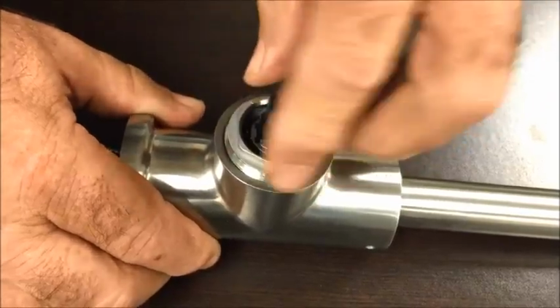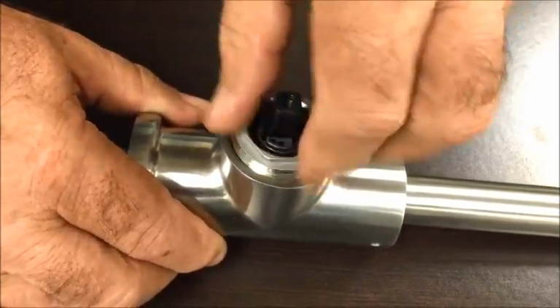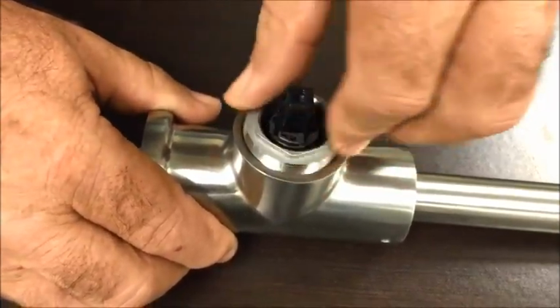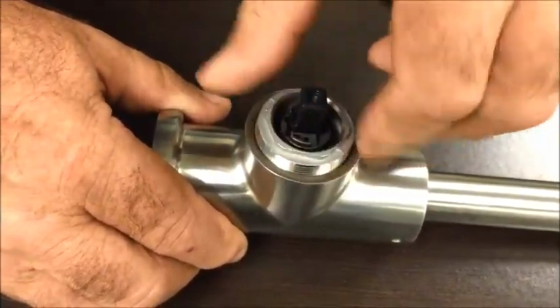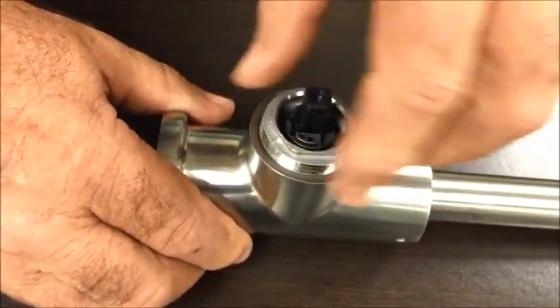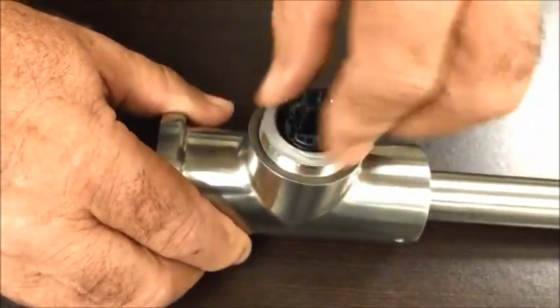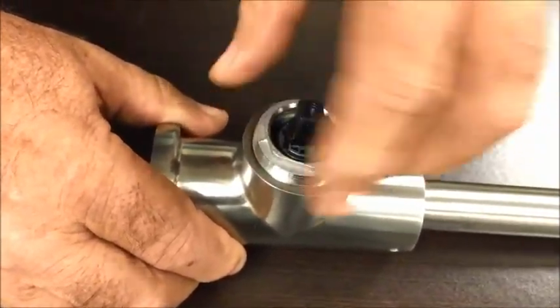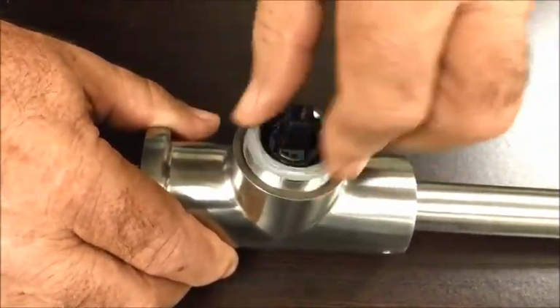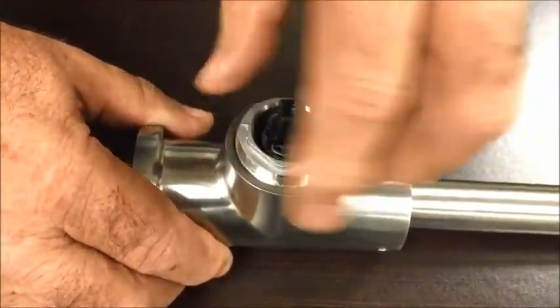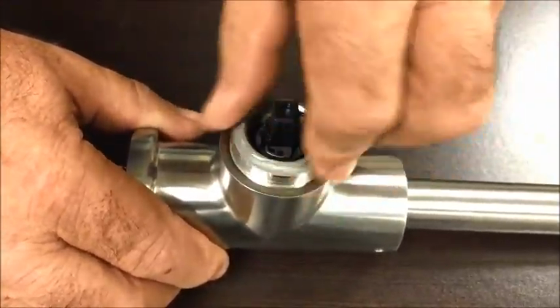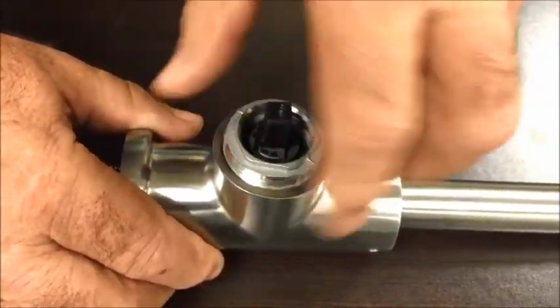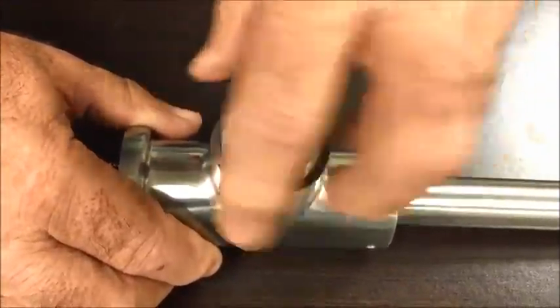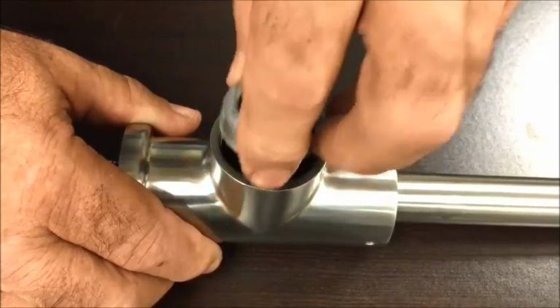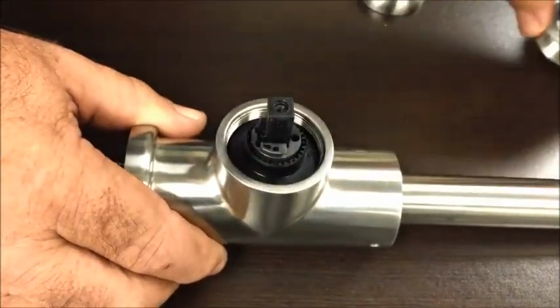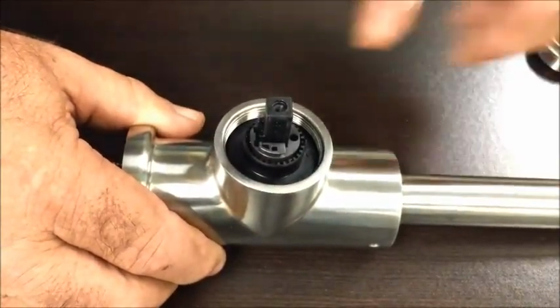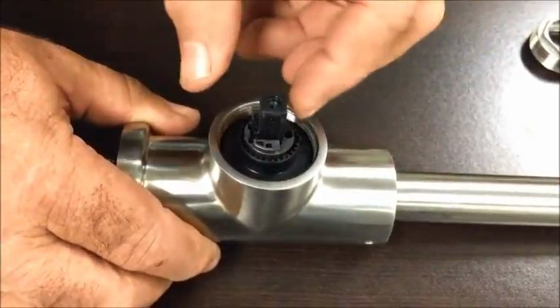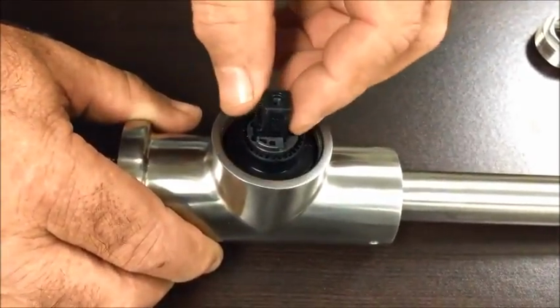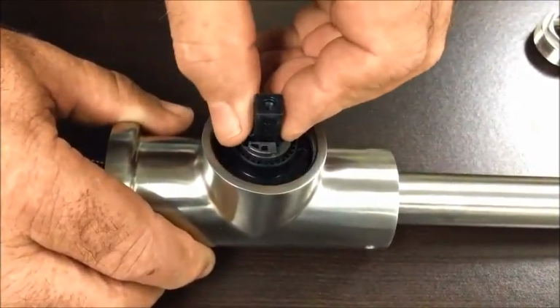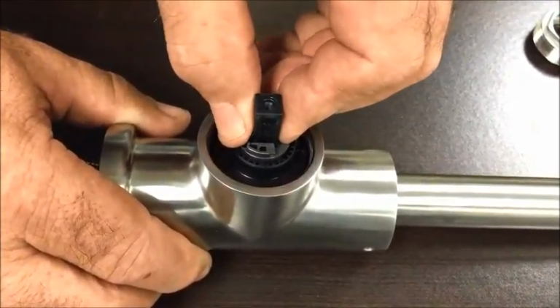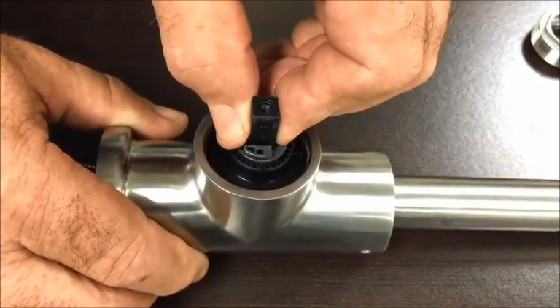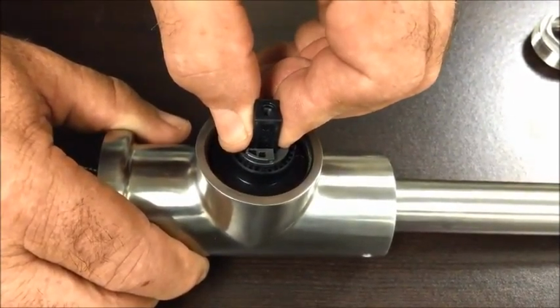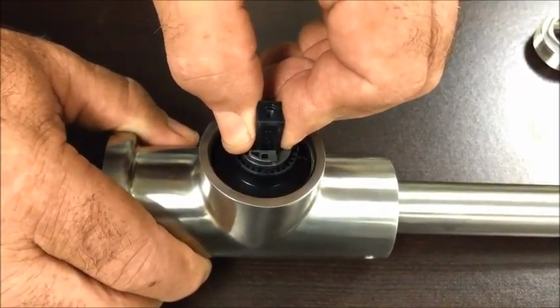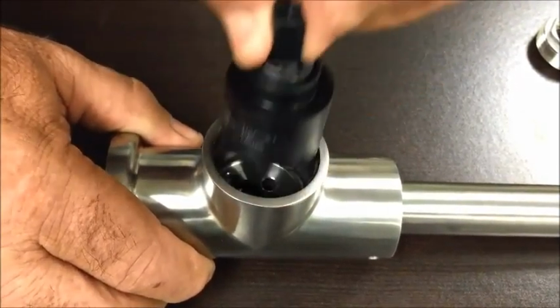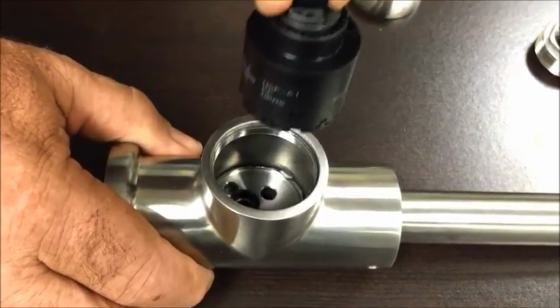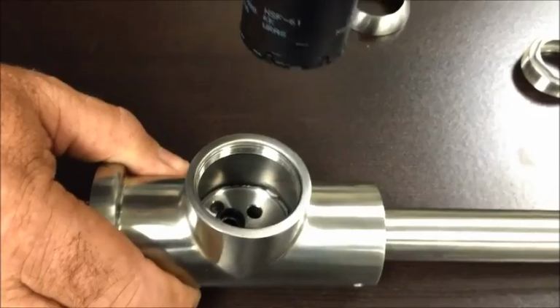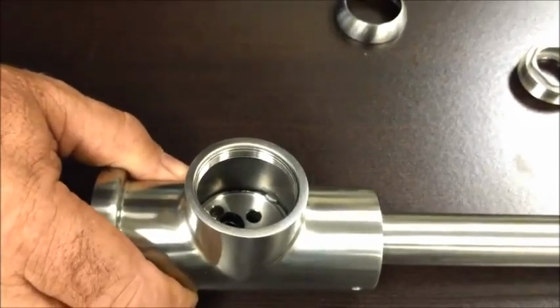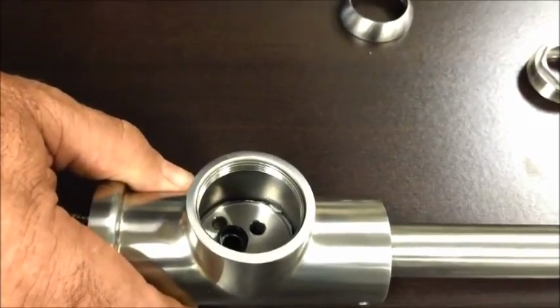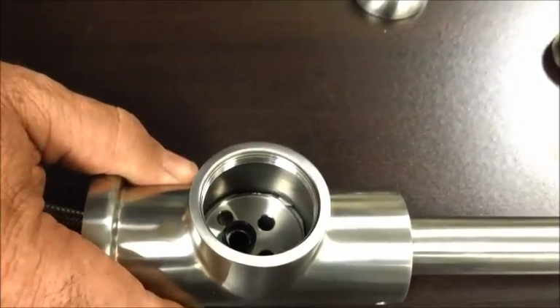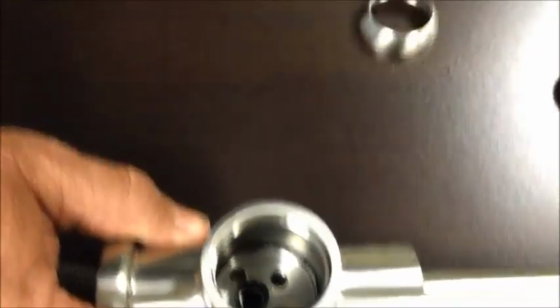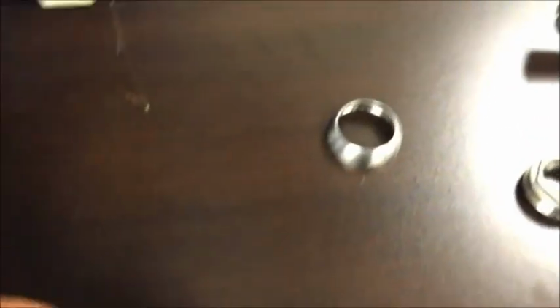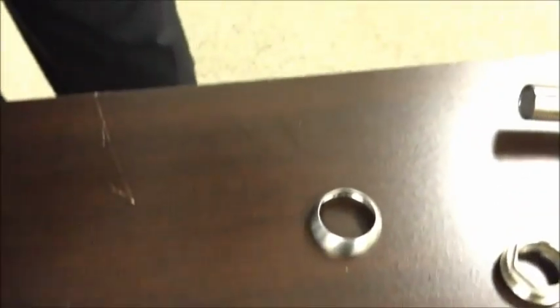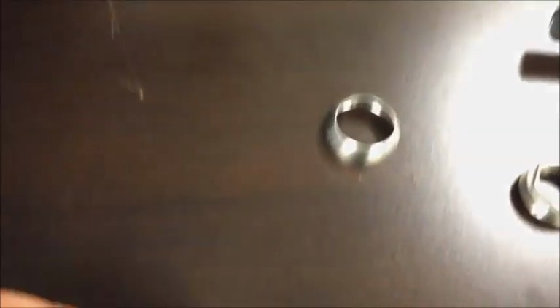Unscrew this out of there. This is the cartridge — pull it straight out like that. Then get the new one and put it back in.